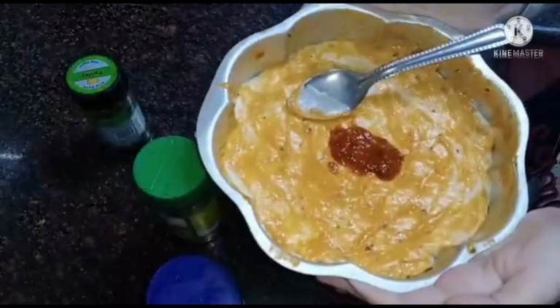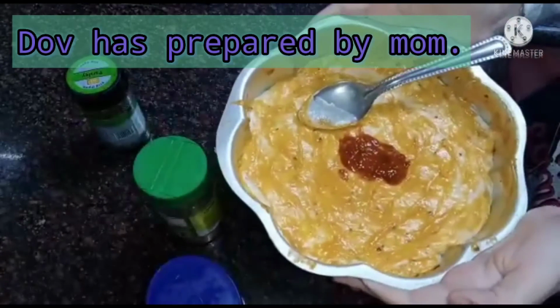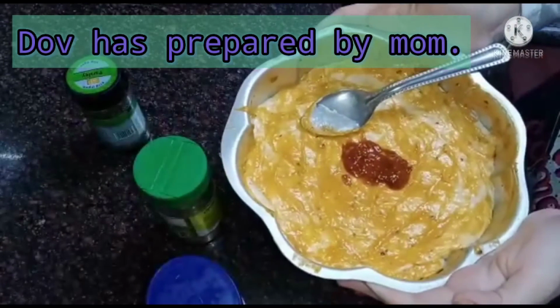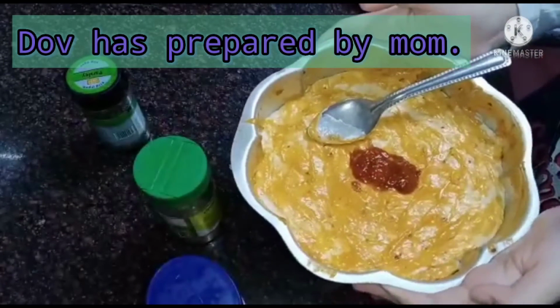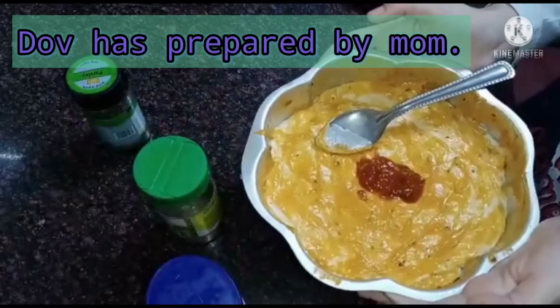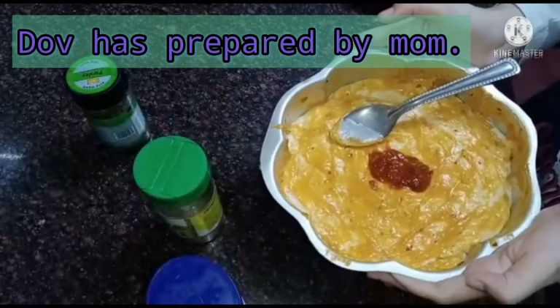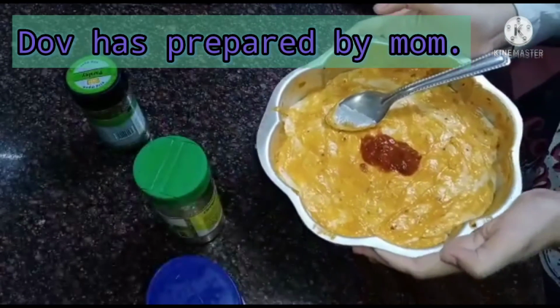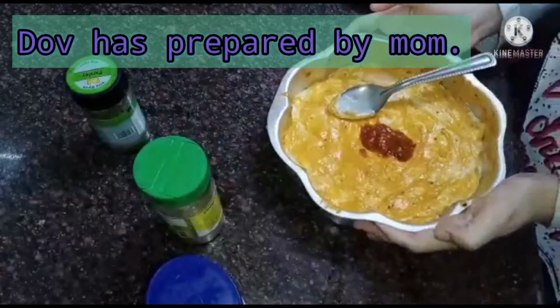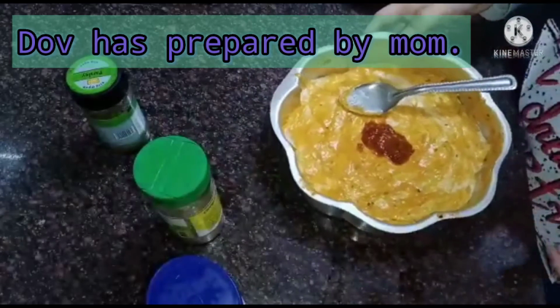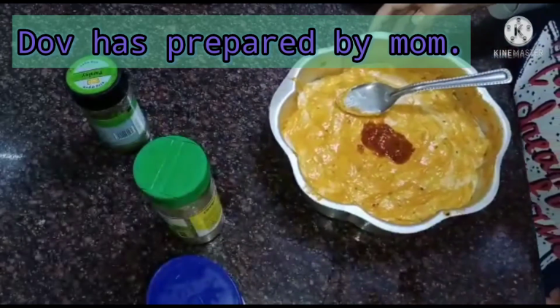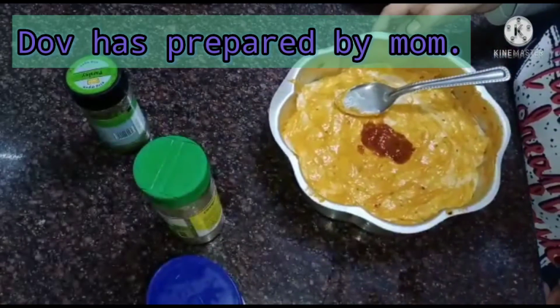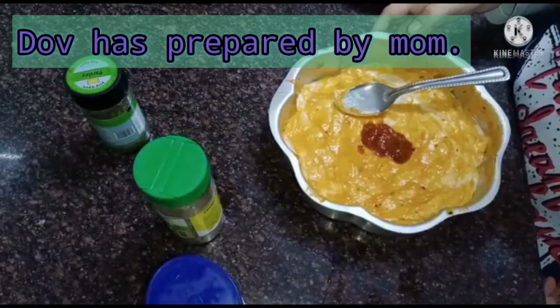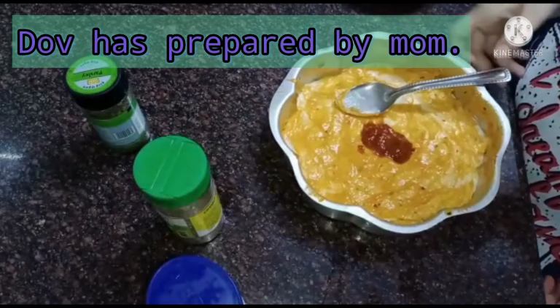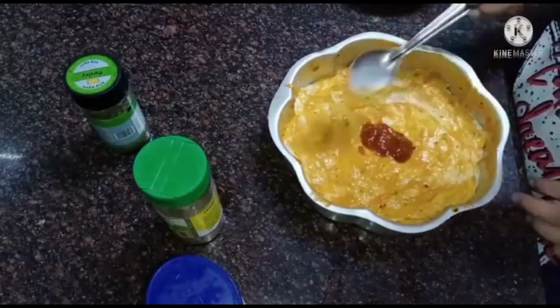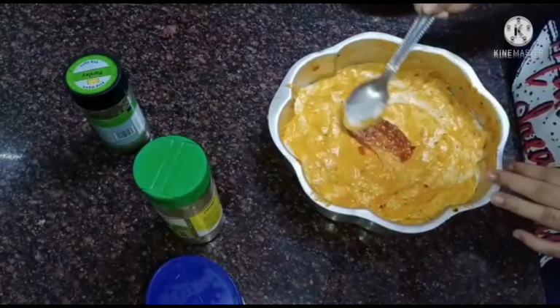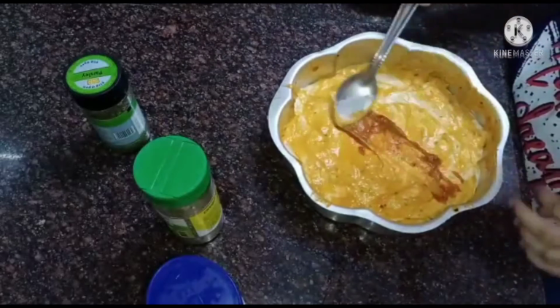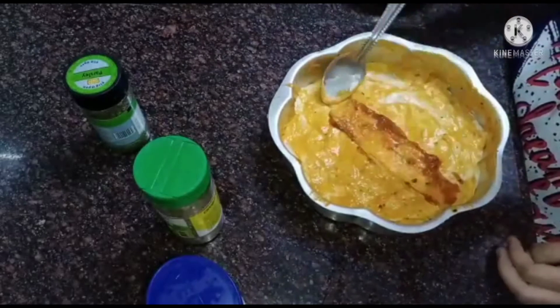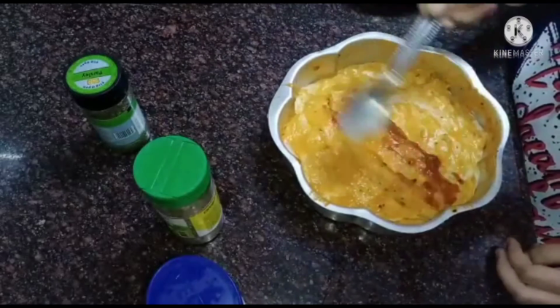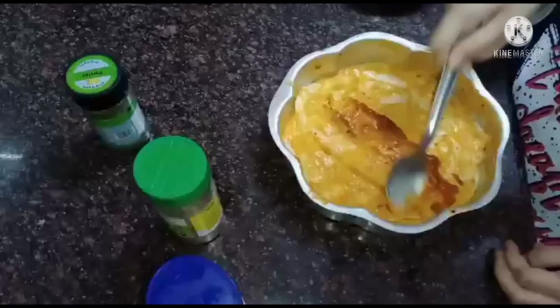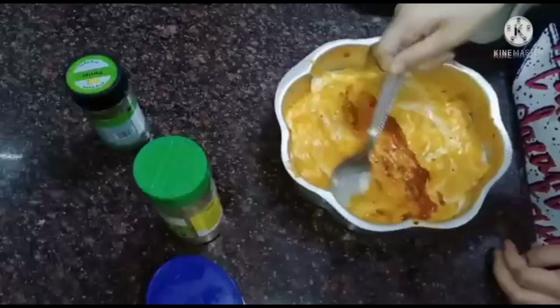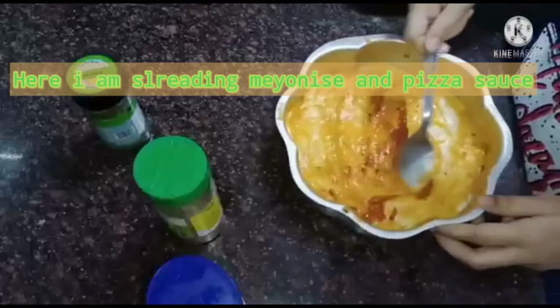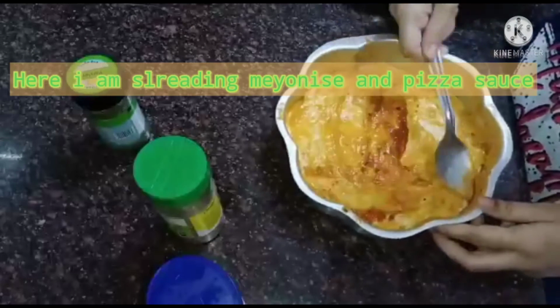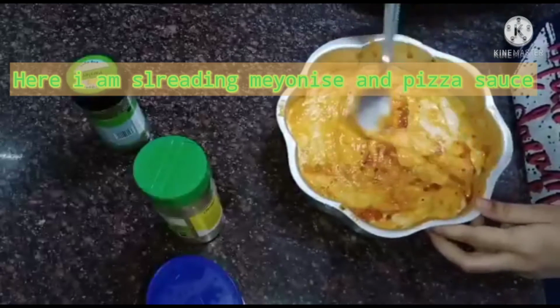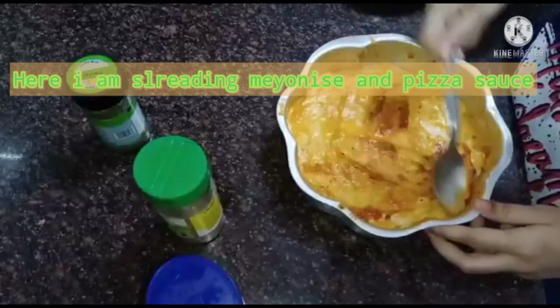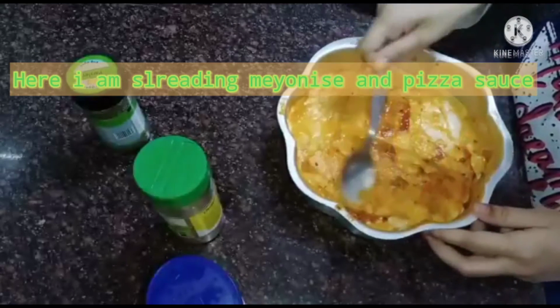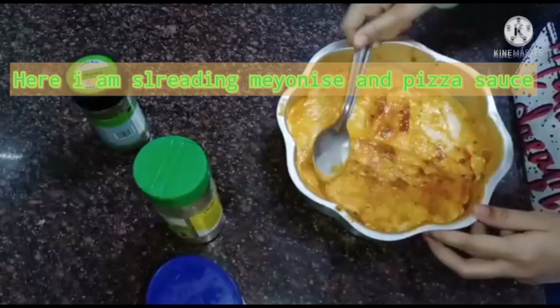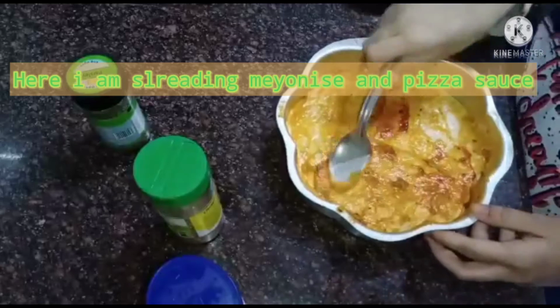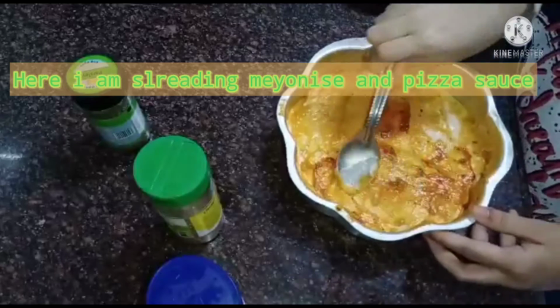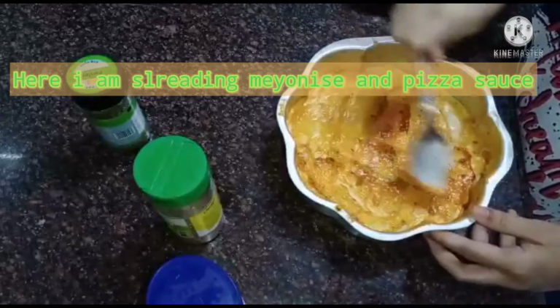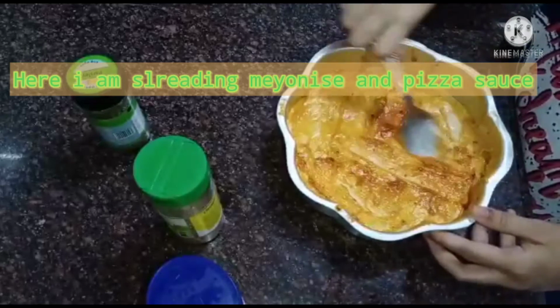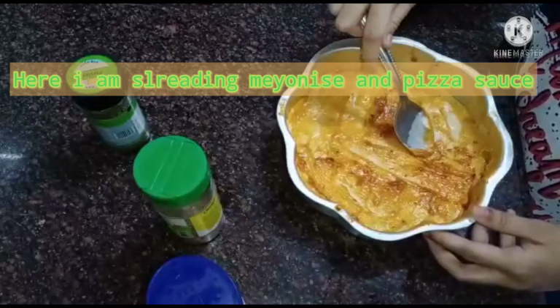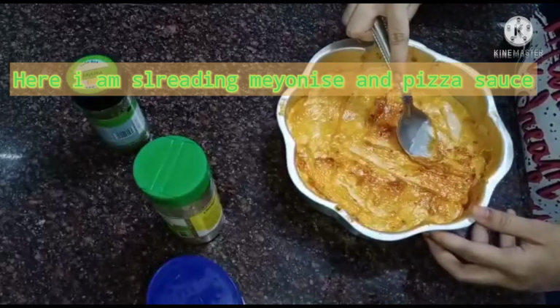Dough has been prepared by mom. Here I am spreading mayonnaise and pizza sauce.